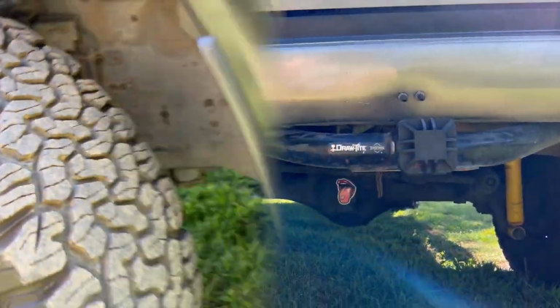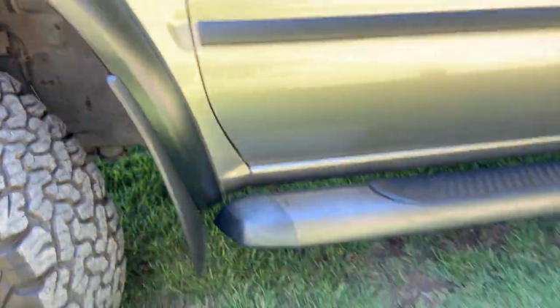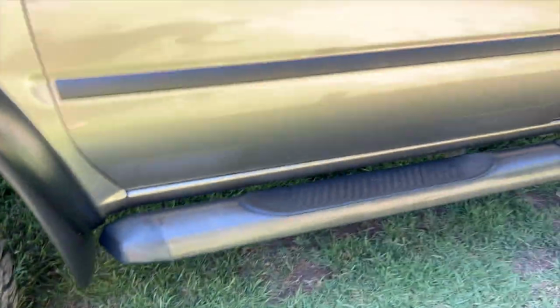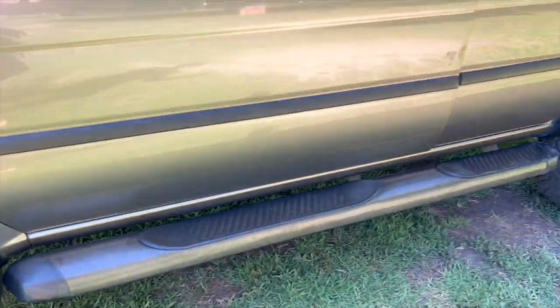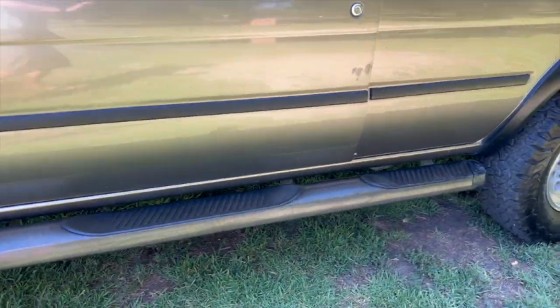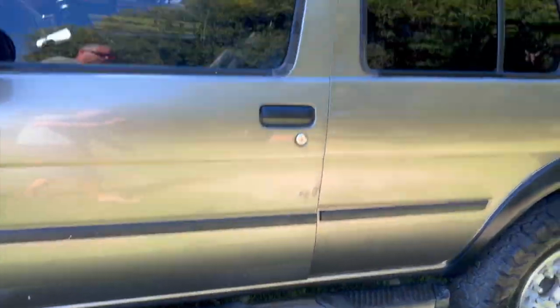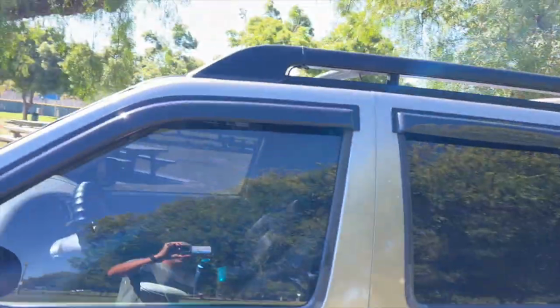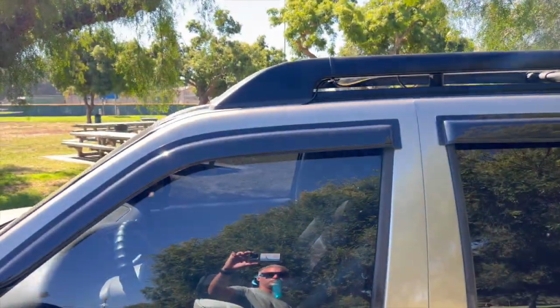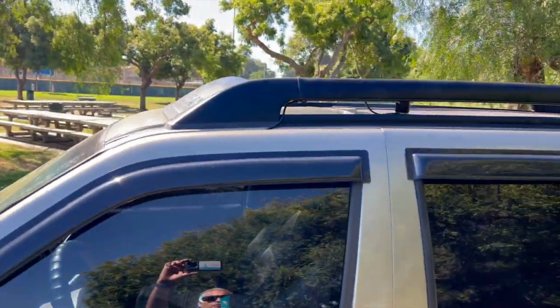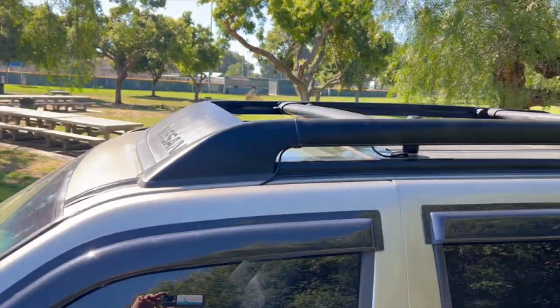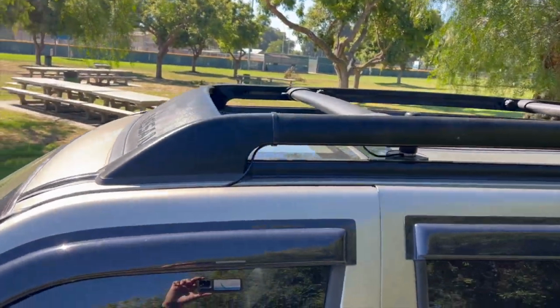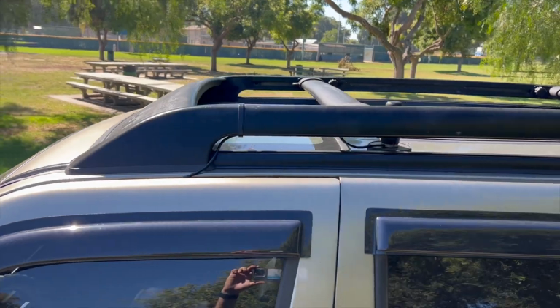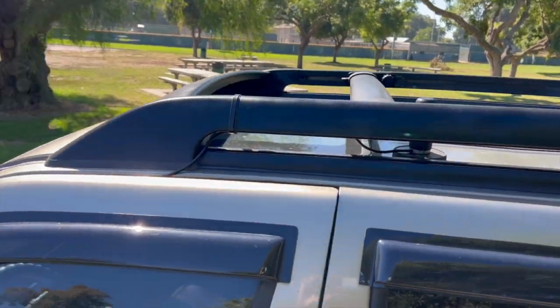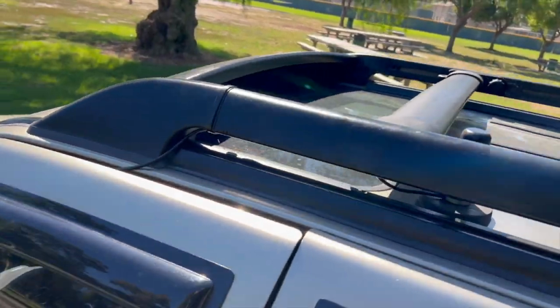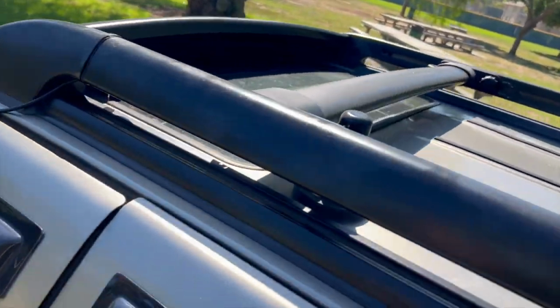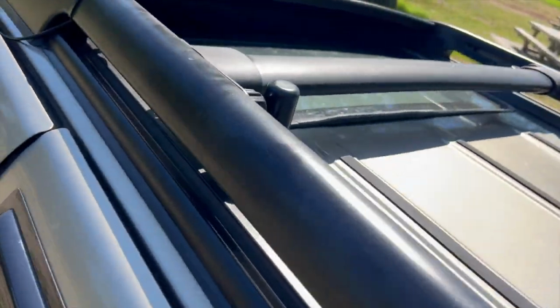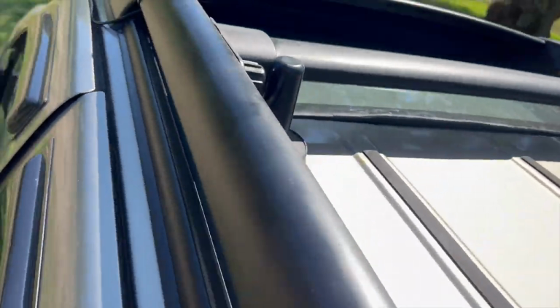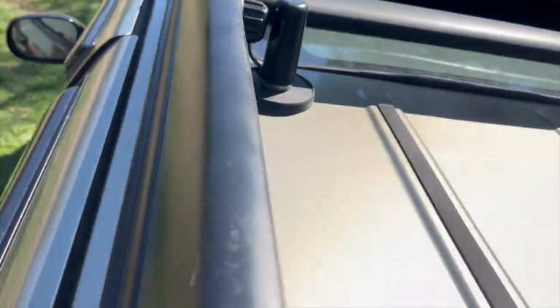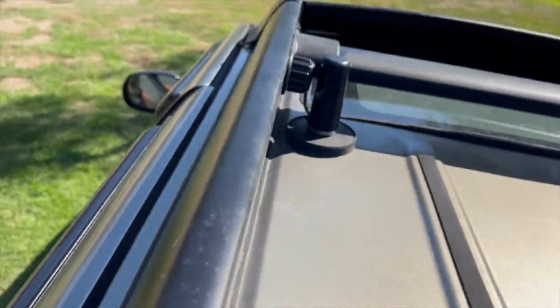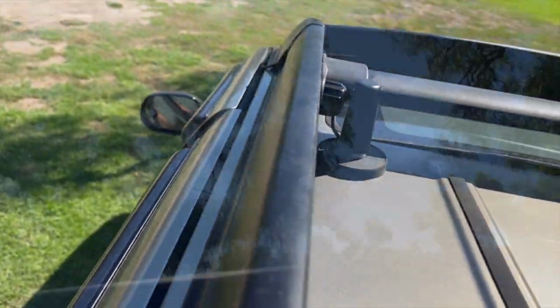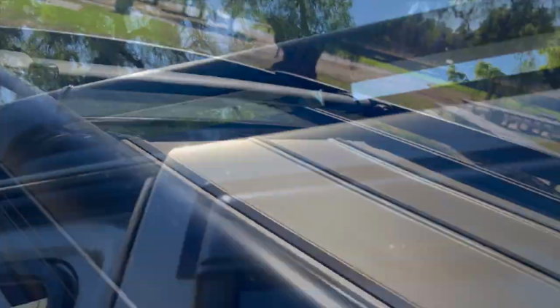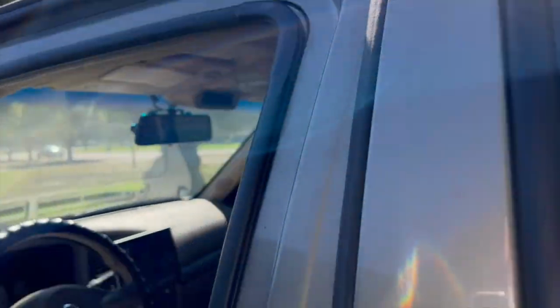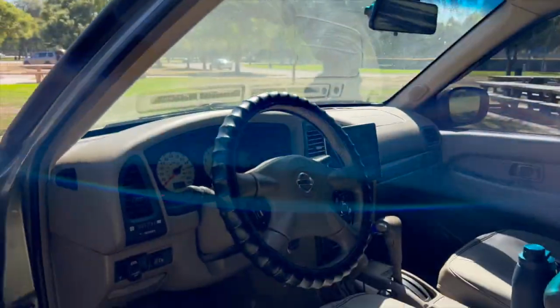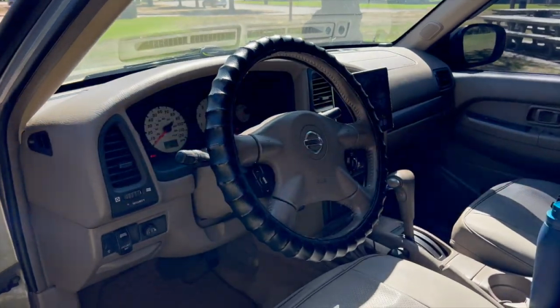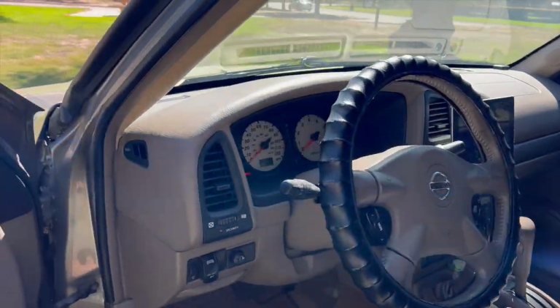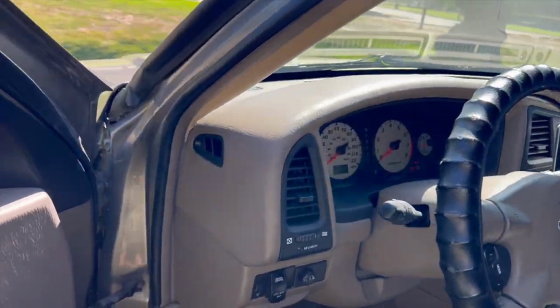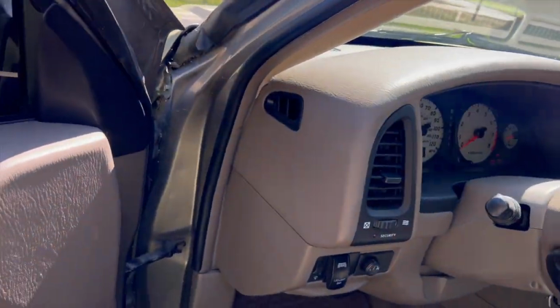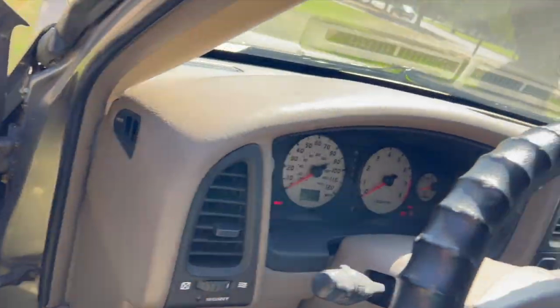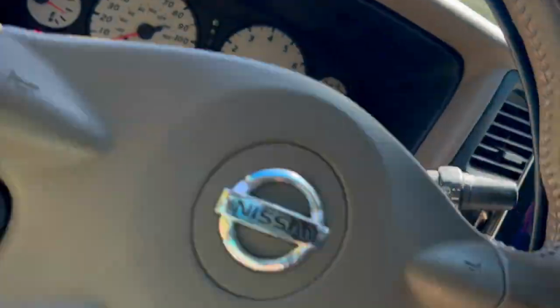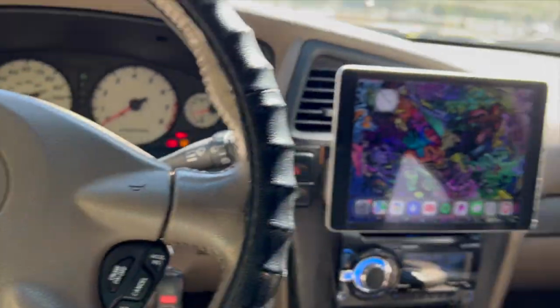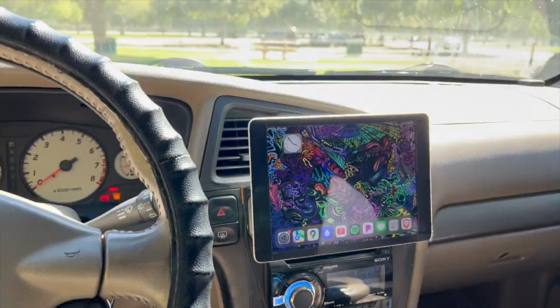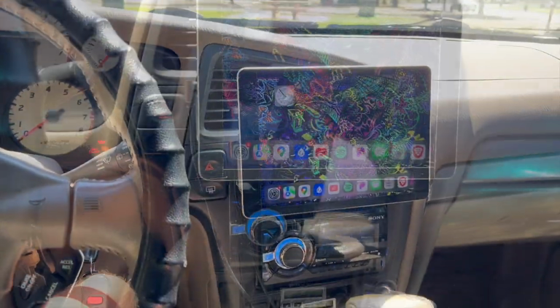Being the Deluxe, it also comes stock with OME sidesteps and a roof rack, which are both super awesome. I've also got a magnetic ghost antenna for my Midland radio up top, and I also have an extended long-range antenna that I keep under the seat.